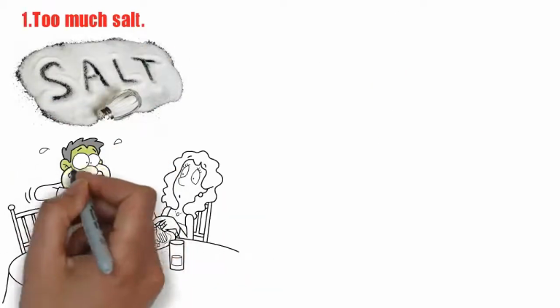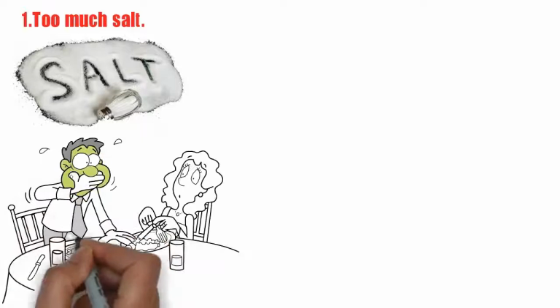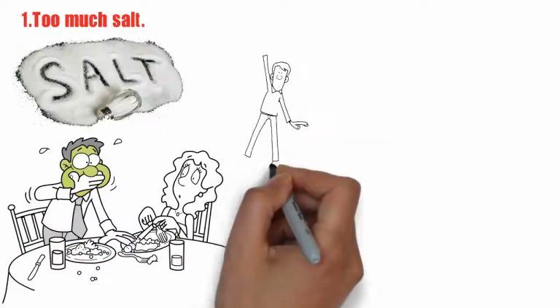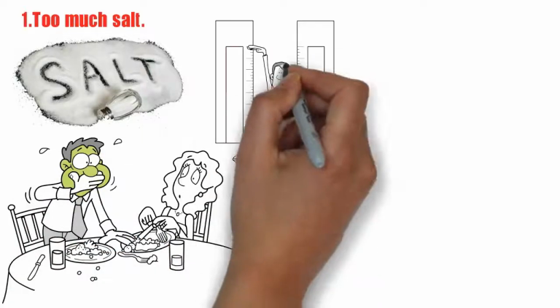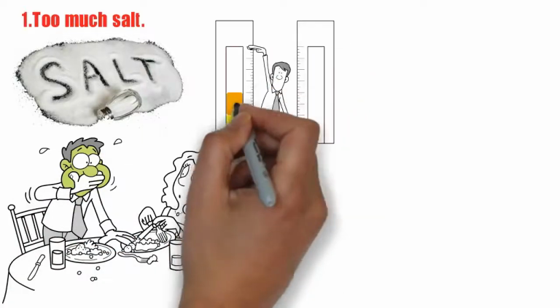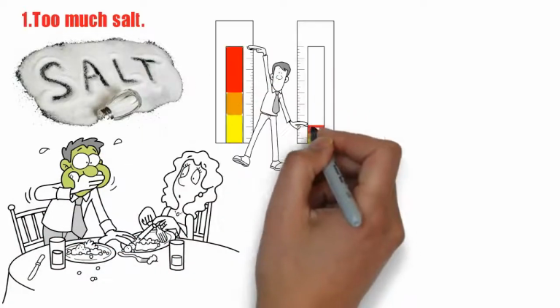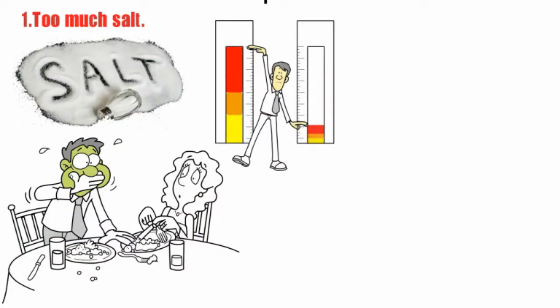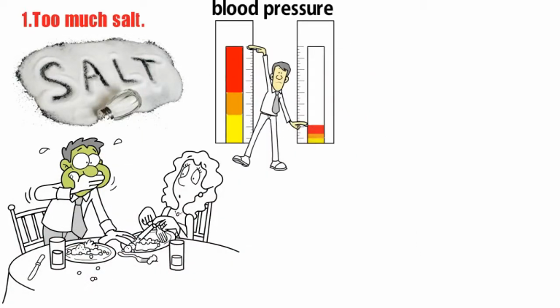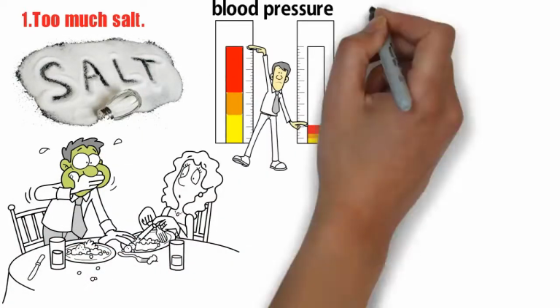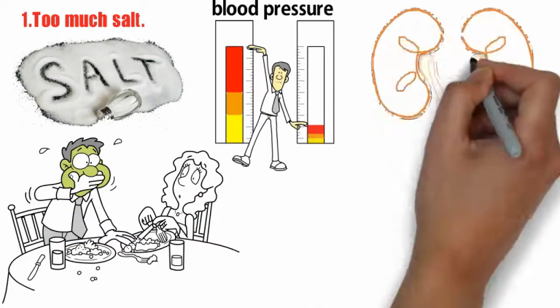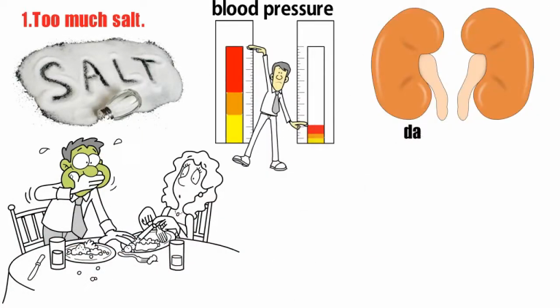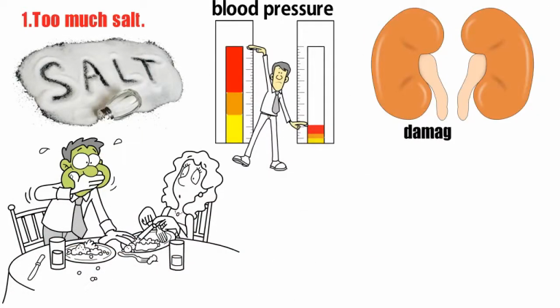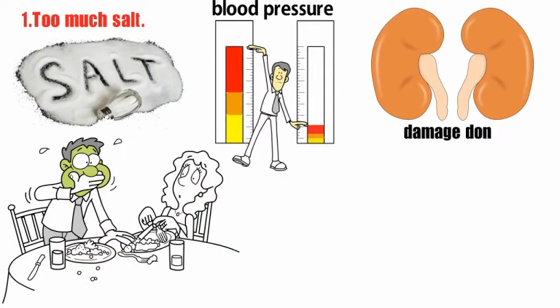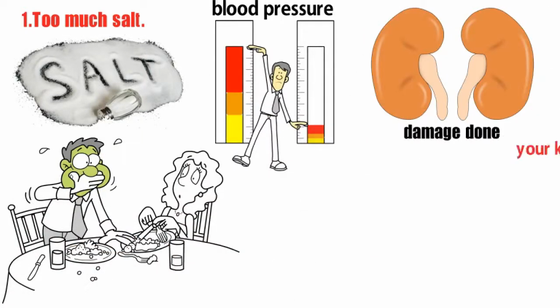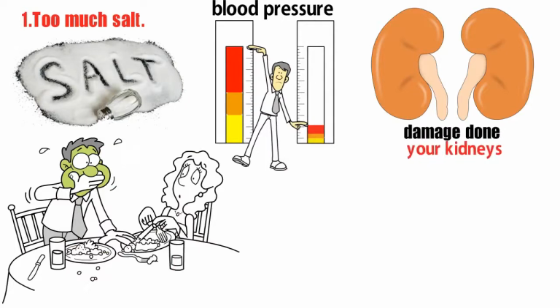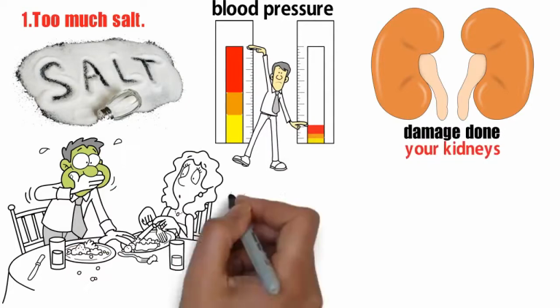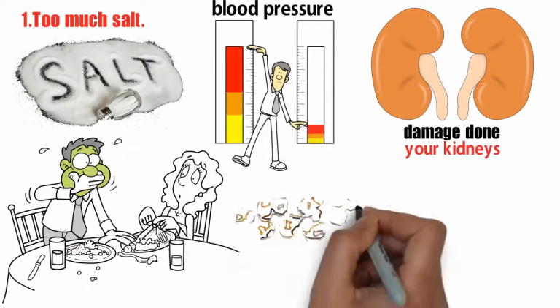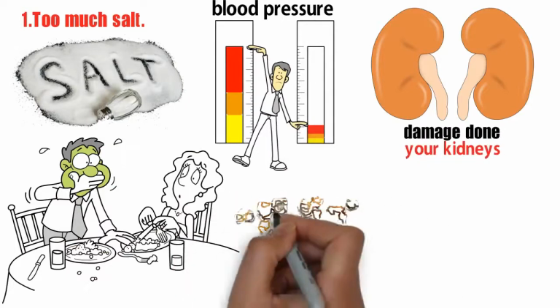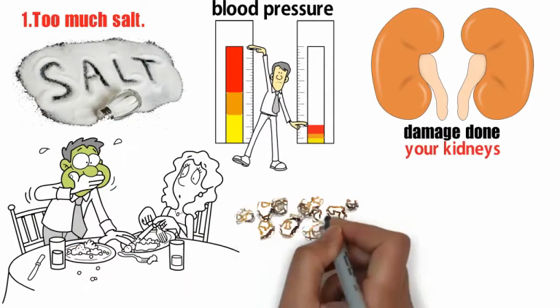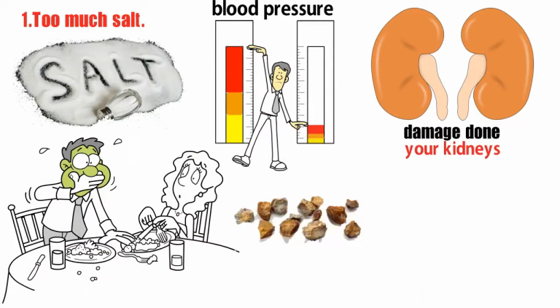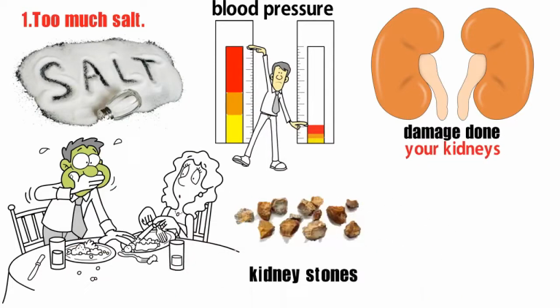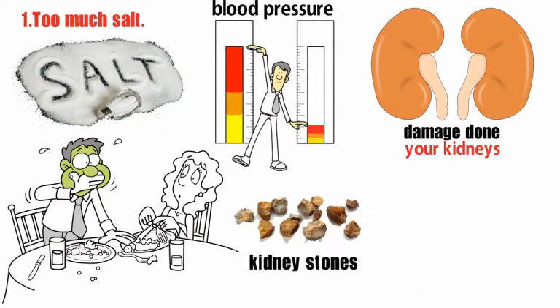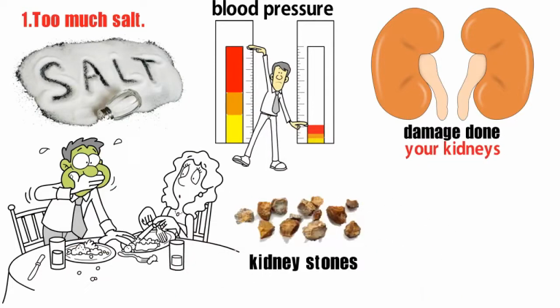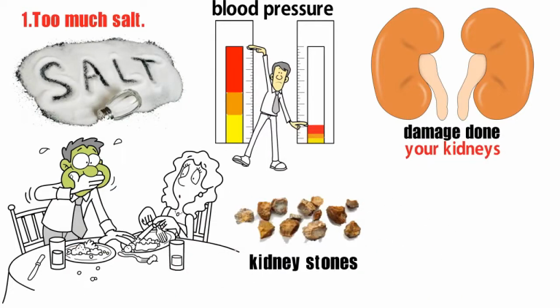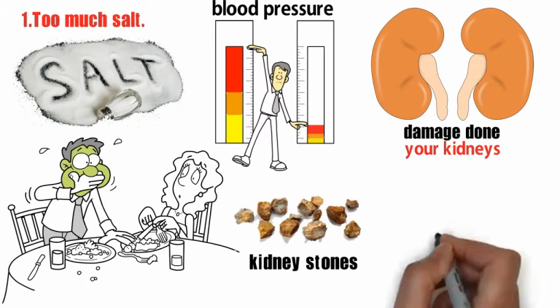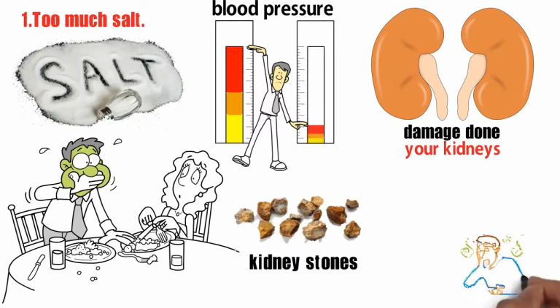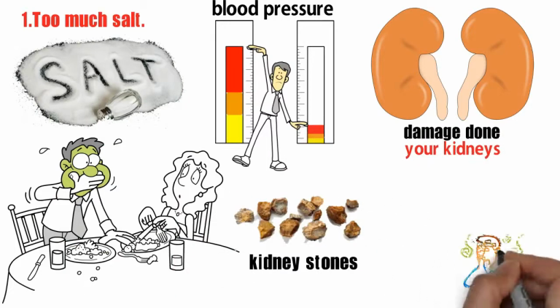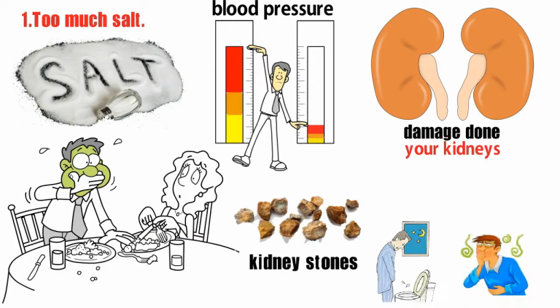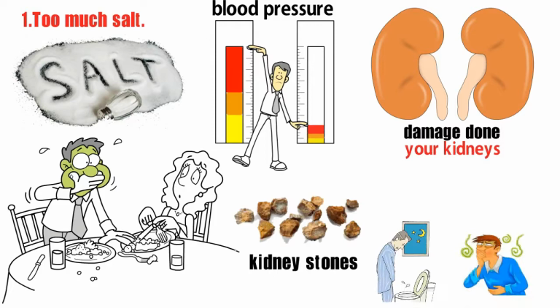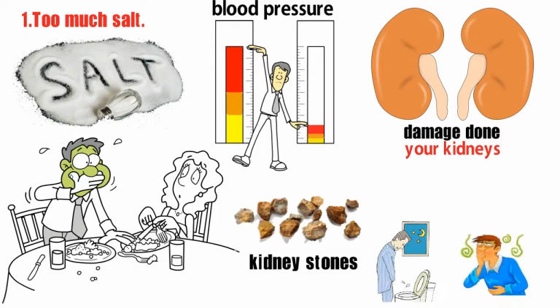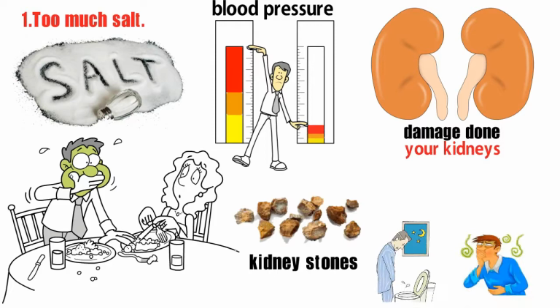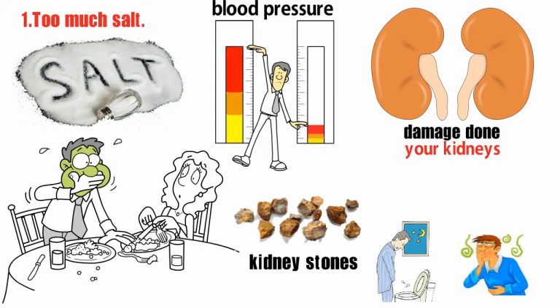A diet rich in sodium can raise your blood pressure and increase the rate of damage done to your kidneys. It also increases your risk of kidney stones, which causes nausea, pain, and trouble urinating.